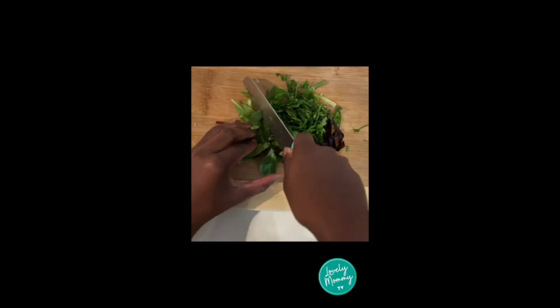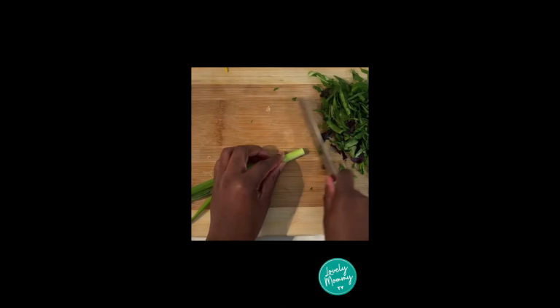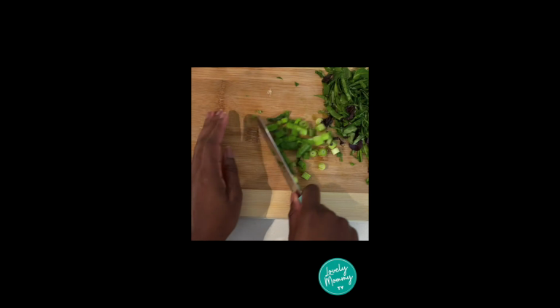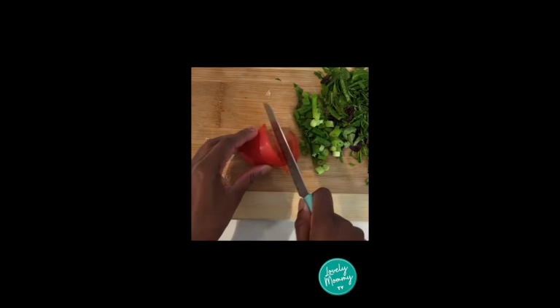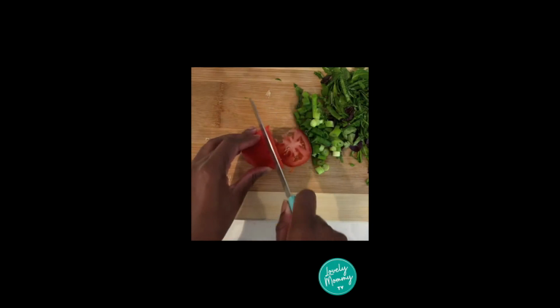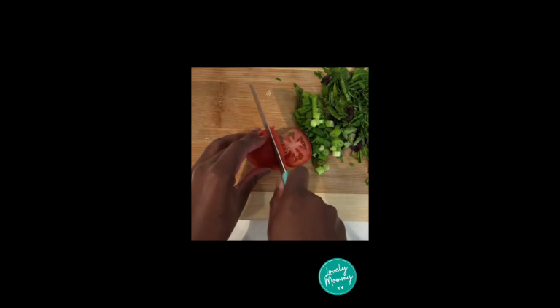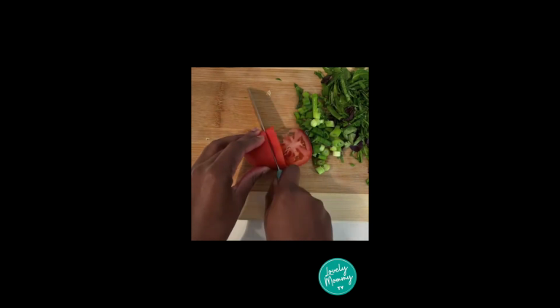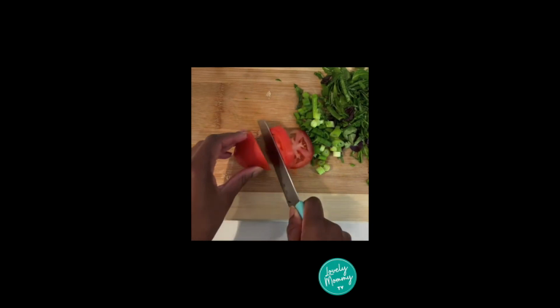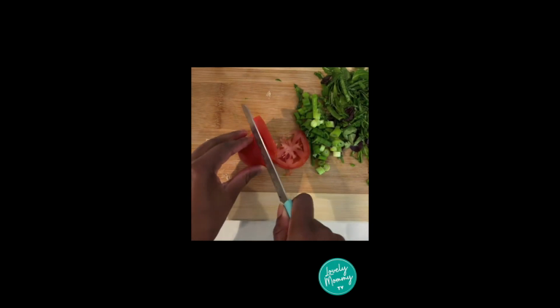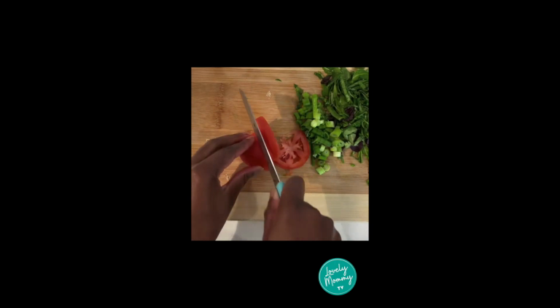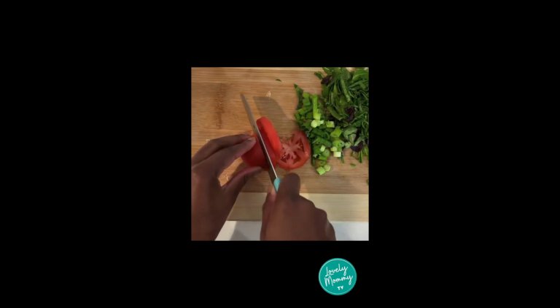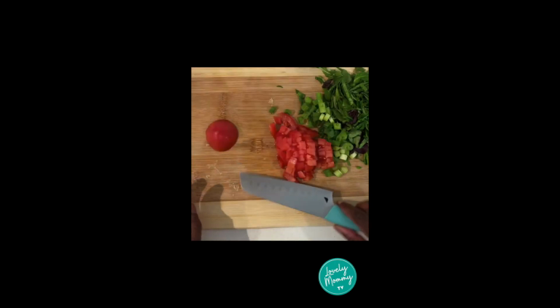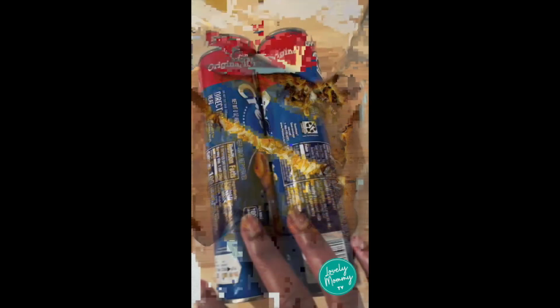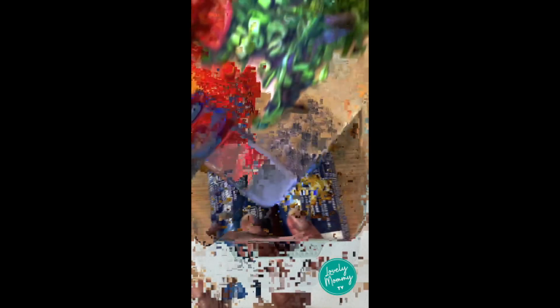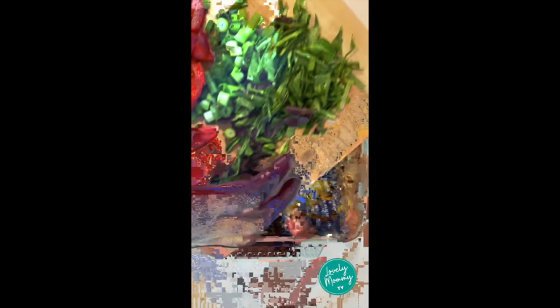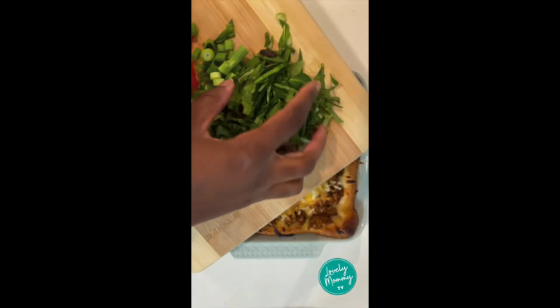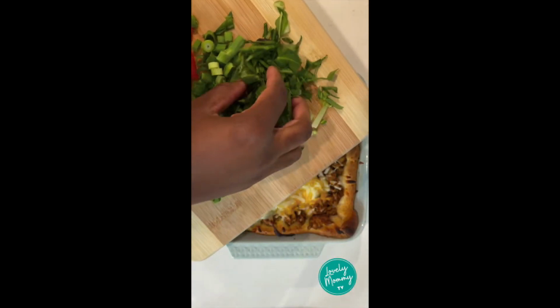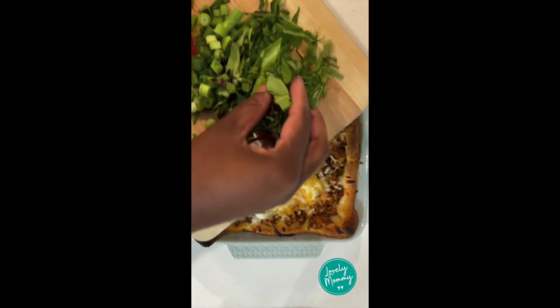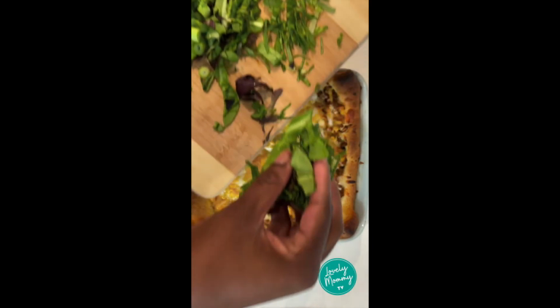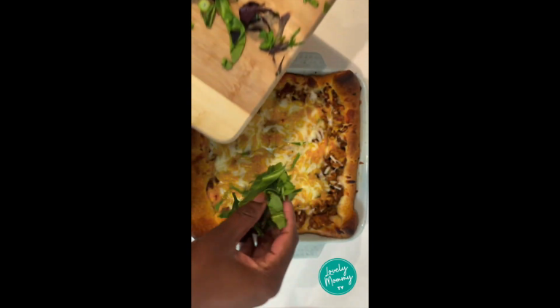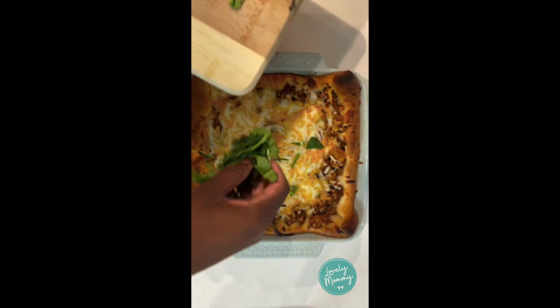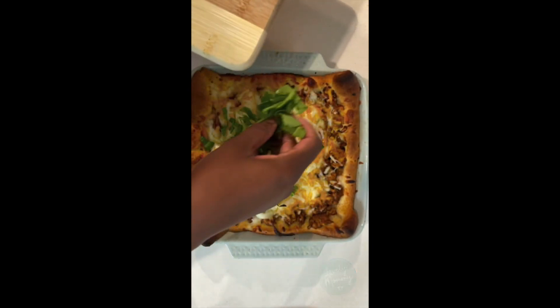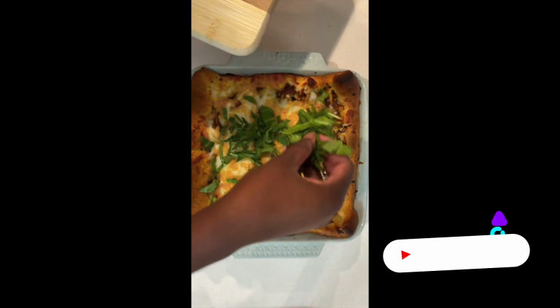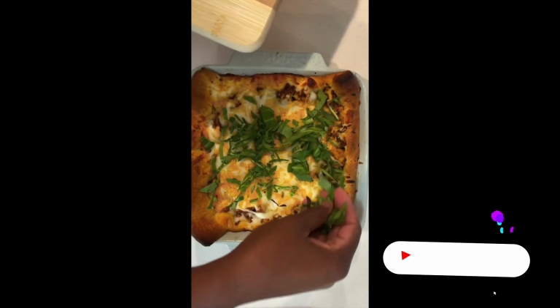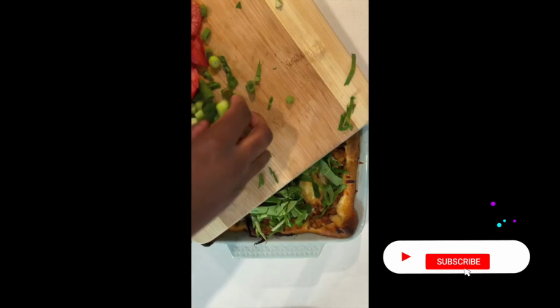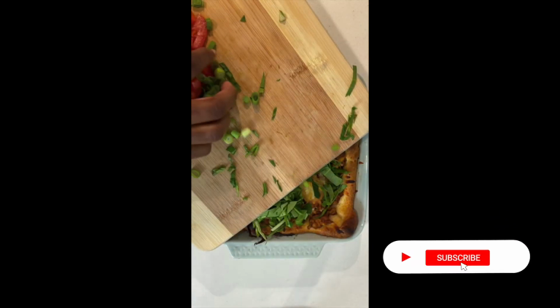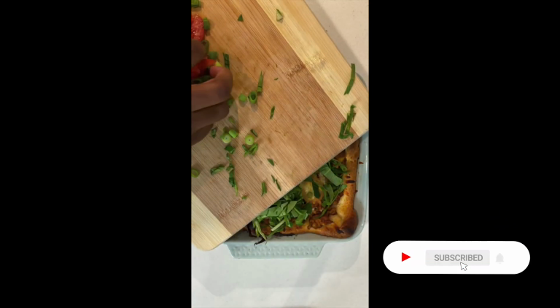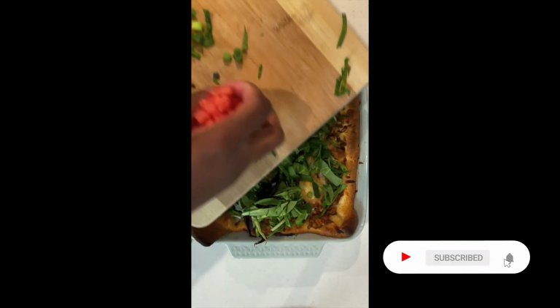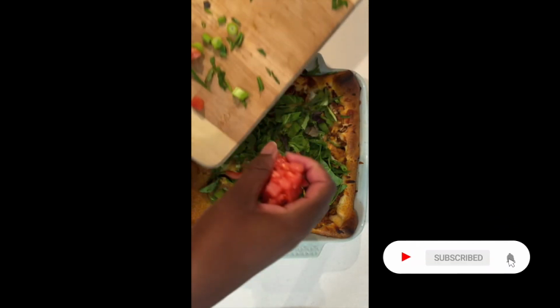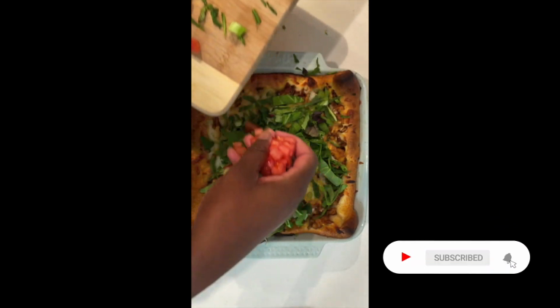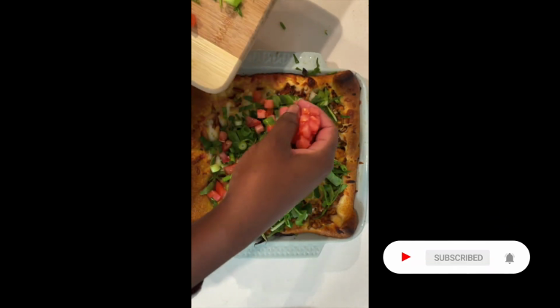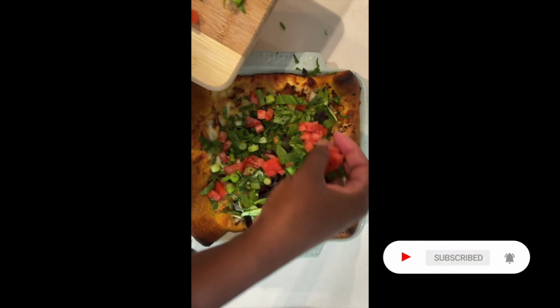Now chop up some lettuce, green onions, and tomato. Once it comes out of the oven, go ahead and sprinkle it on to the top of your taco pie and you're finished.